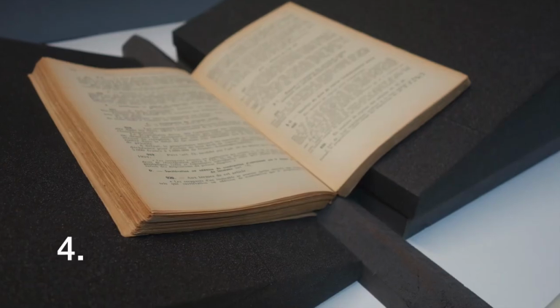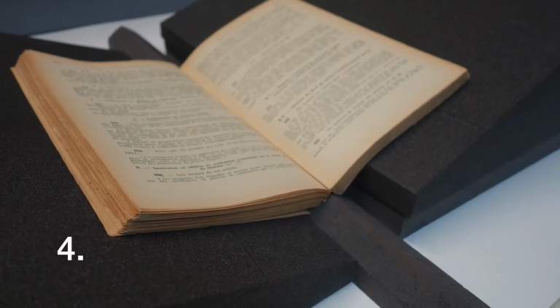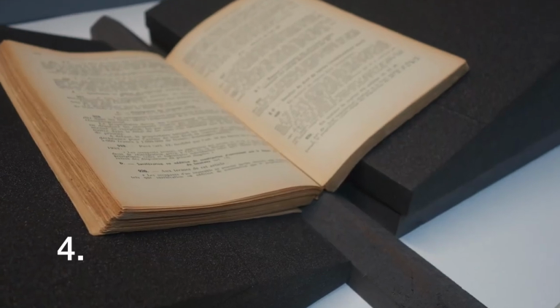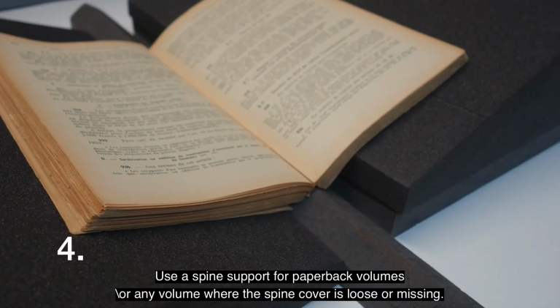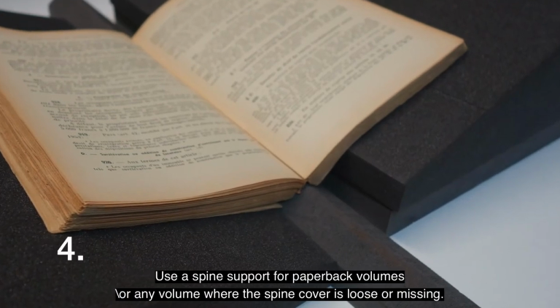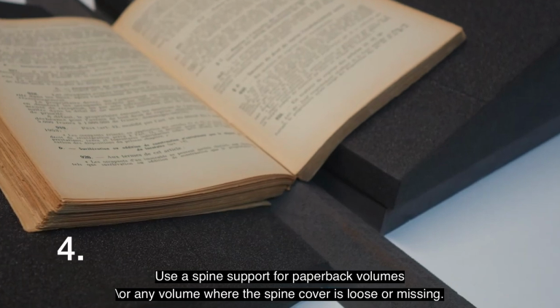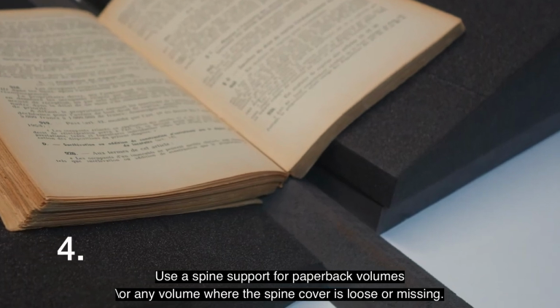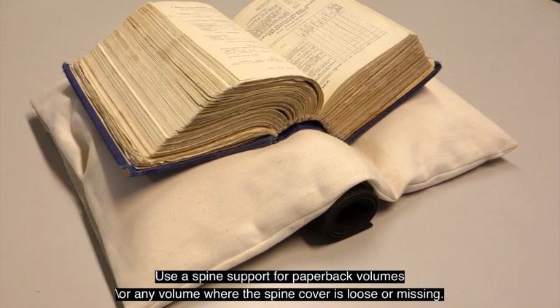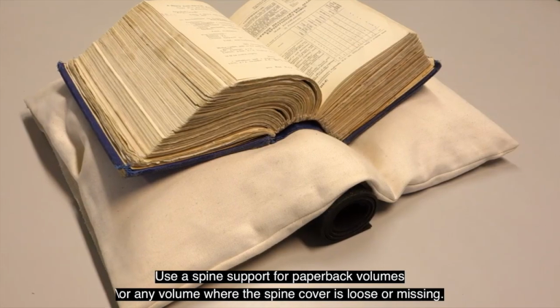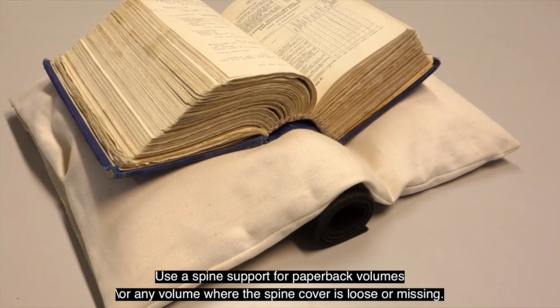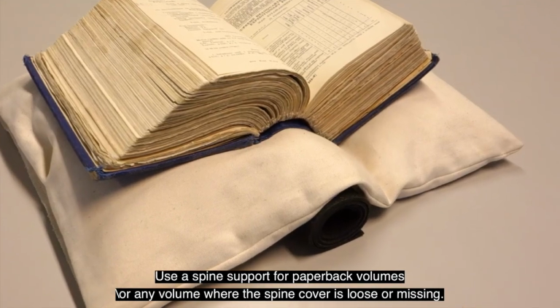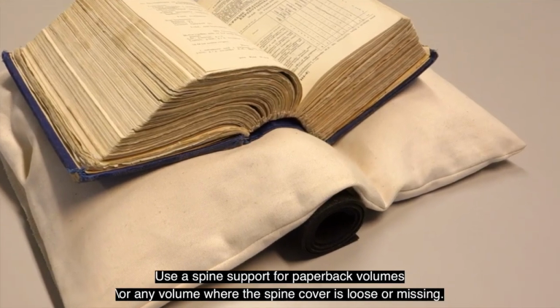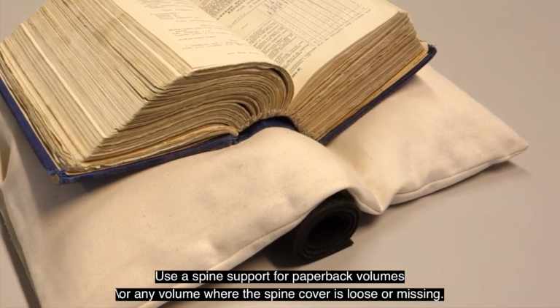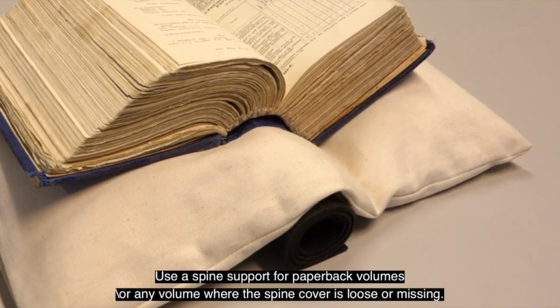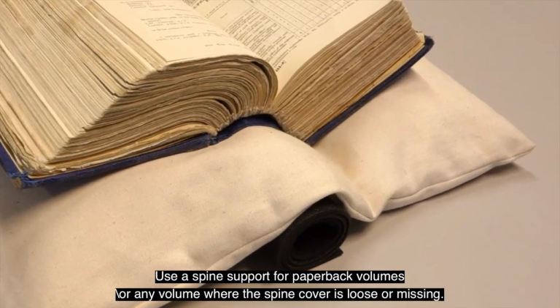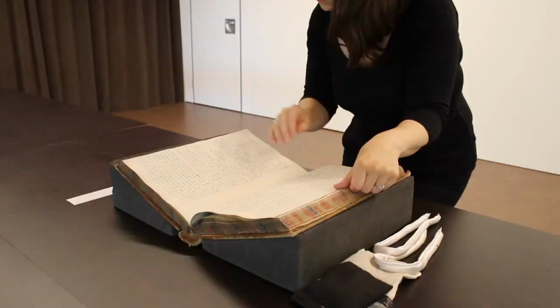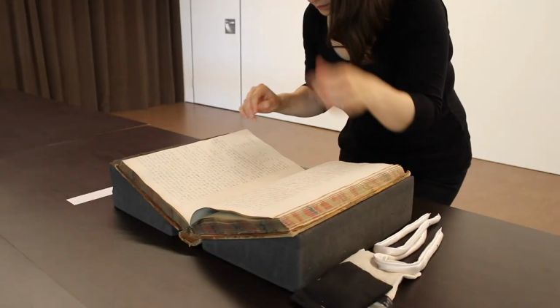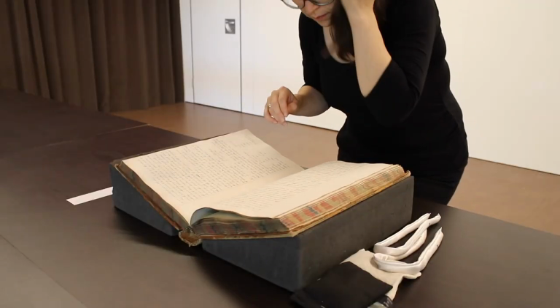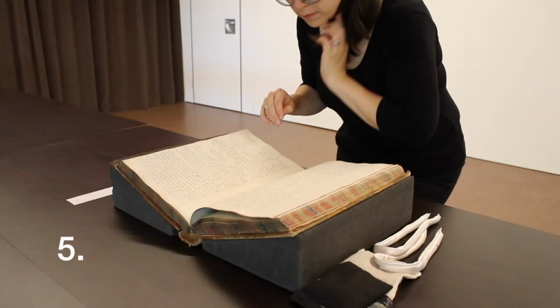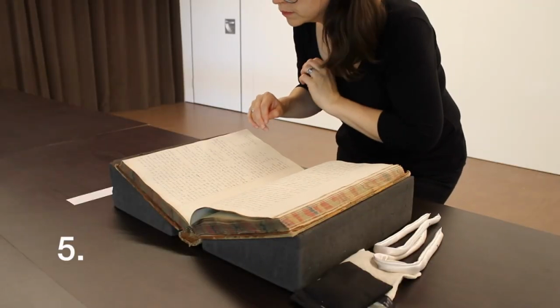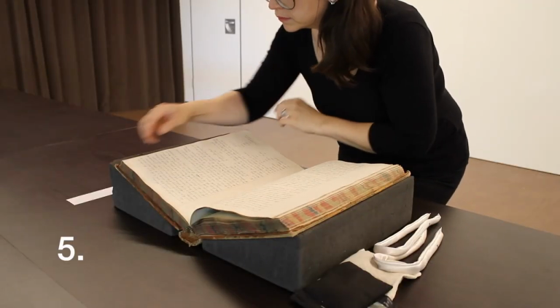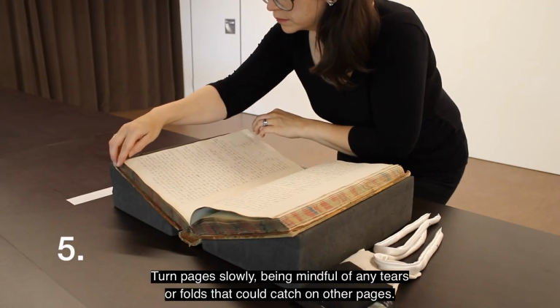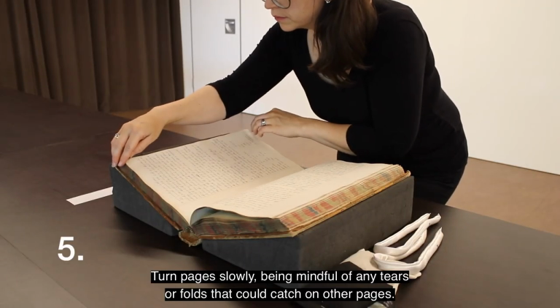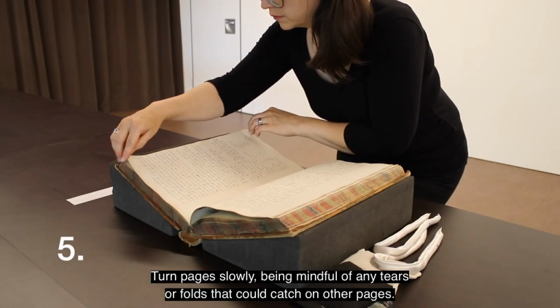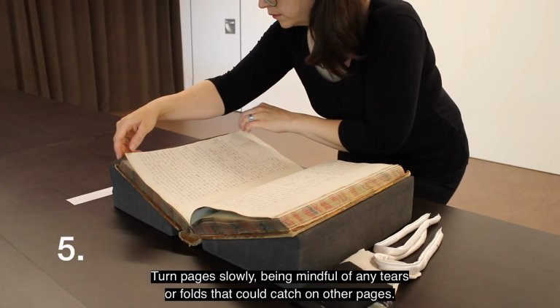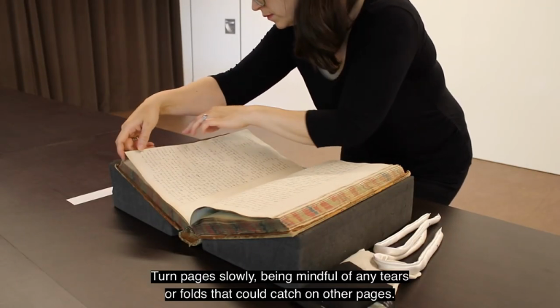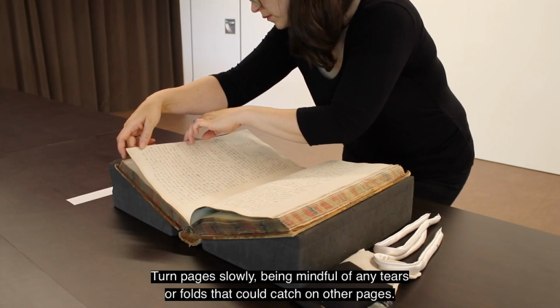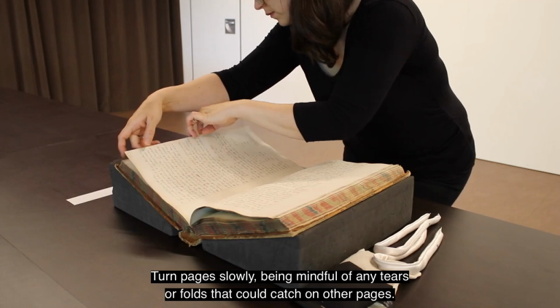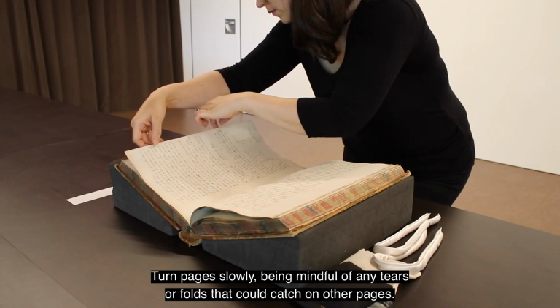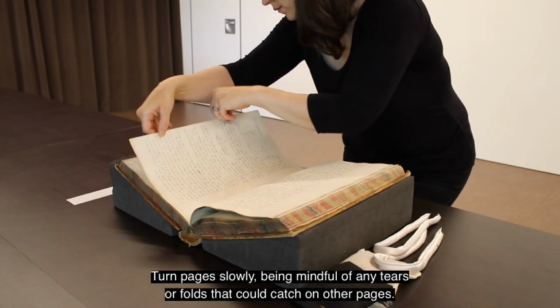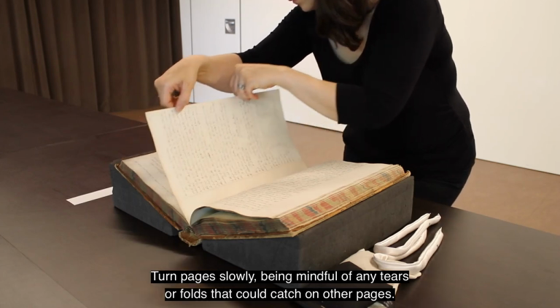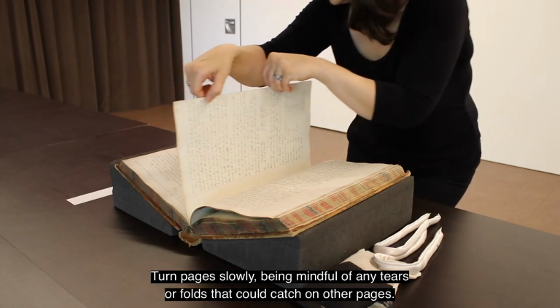Use a spine support for paperback volumes, or any volume where the spine cover is loose or missing. 5. Turn pages slowly, being mindful of any tears or folds that could catch on other pages.